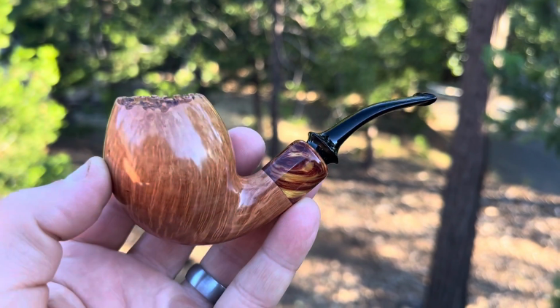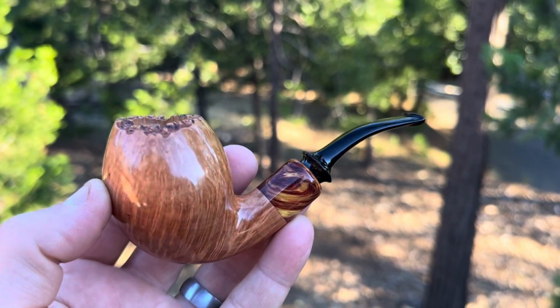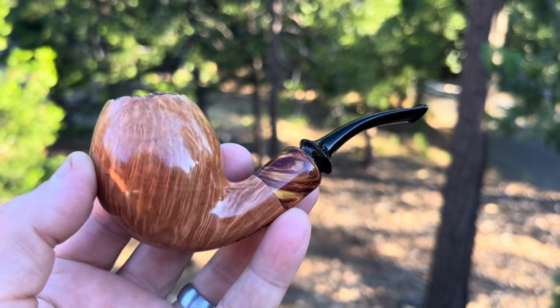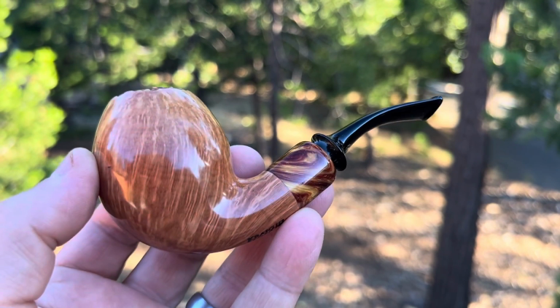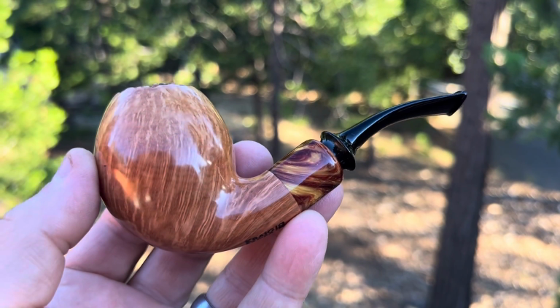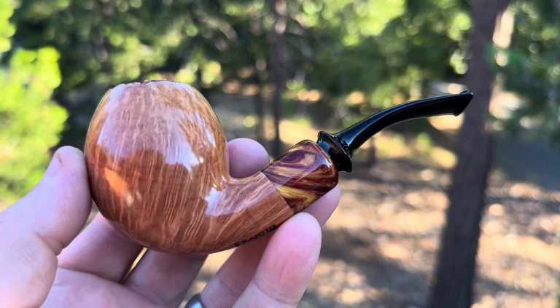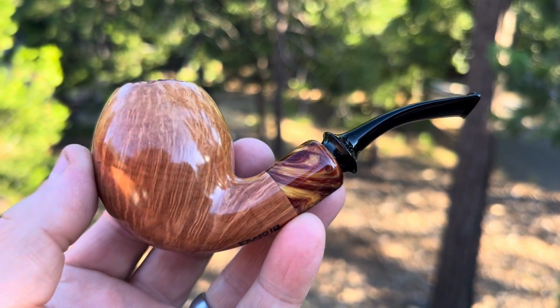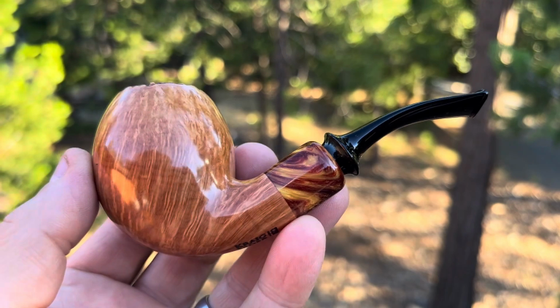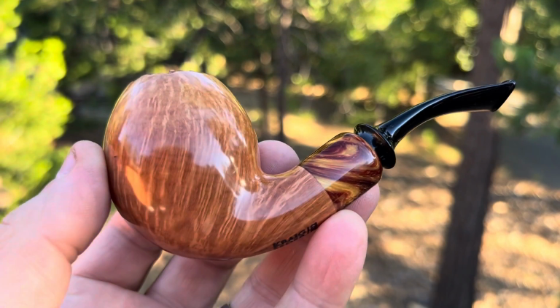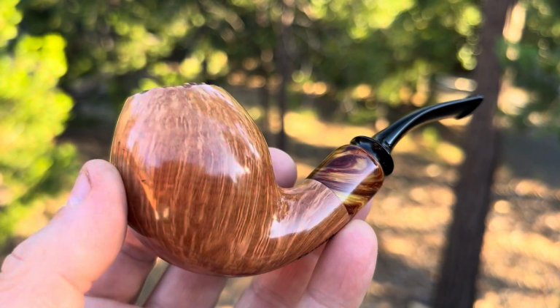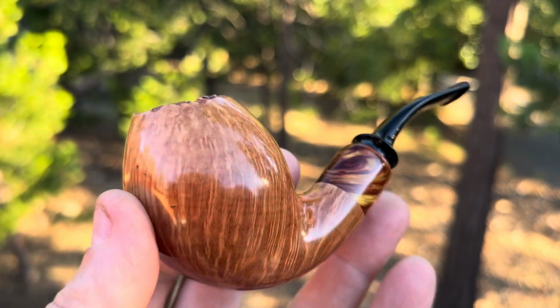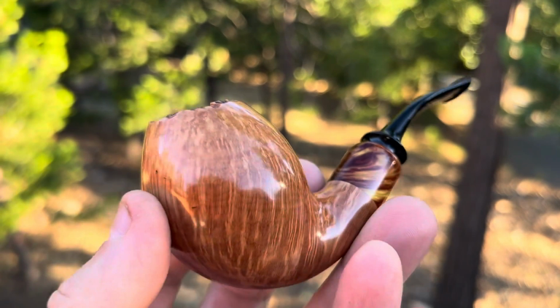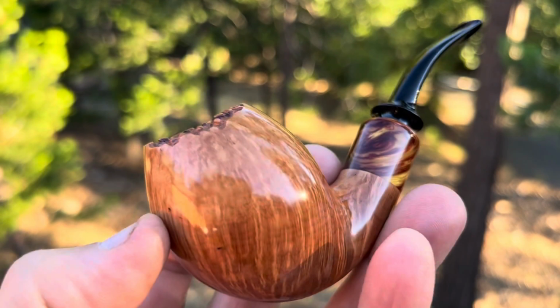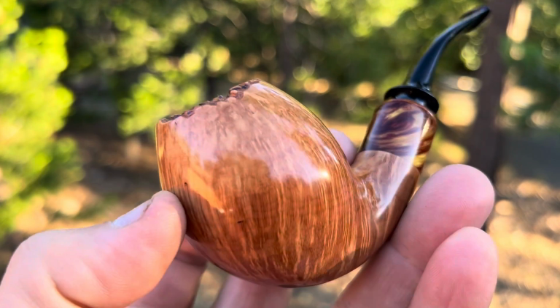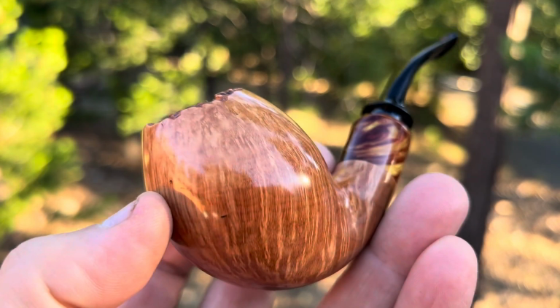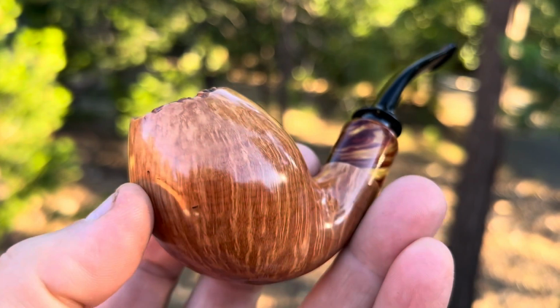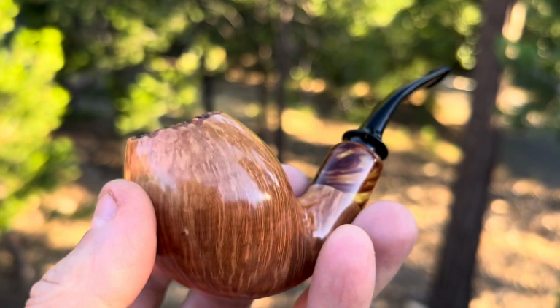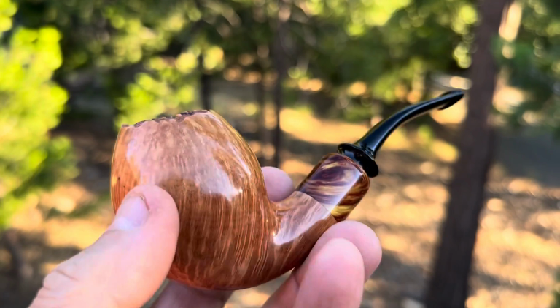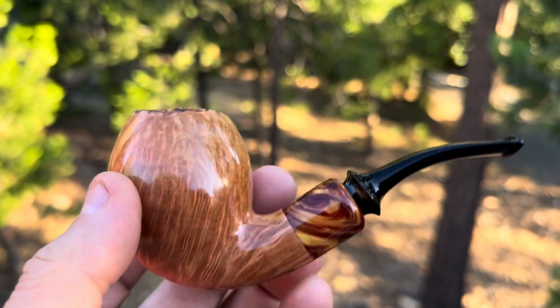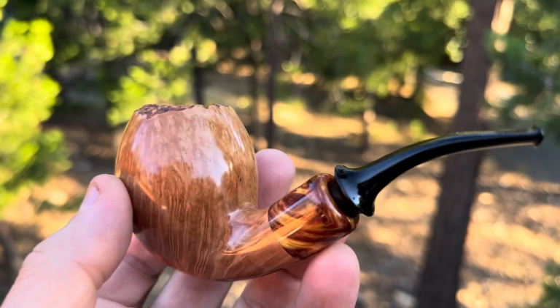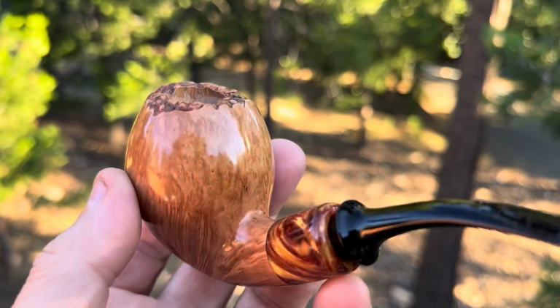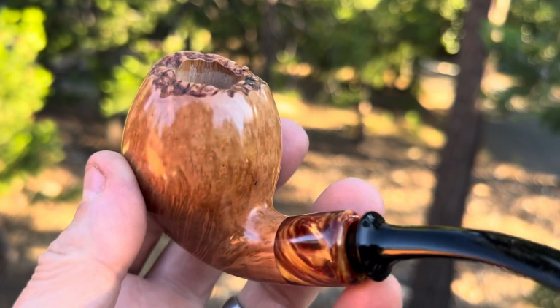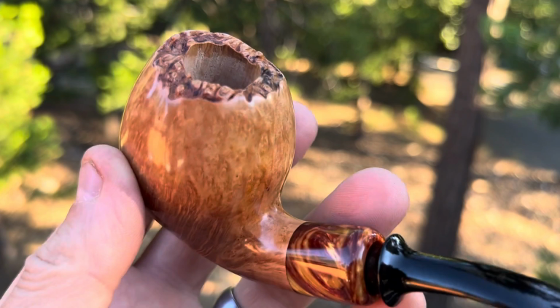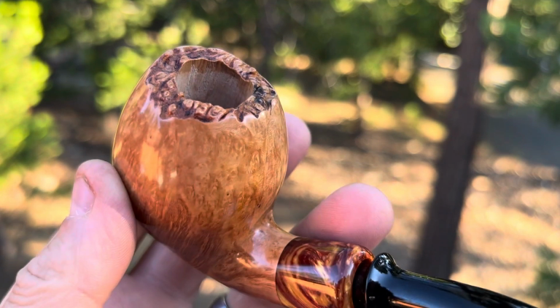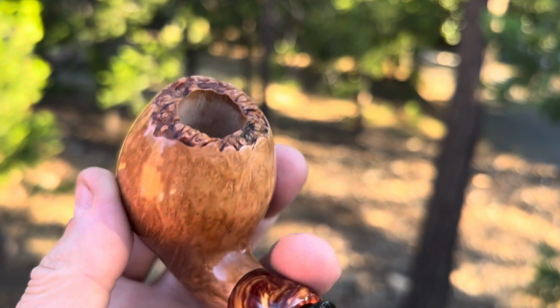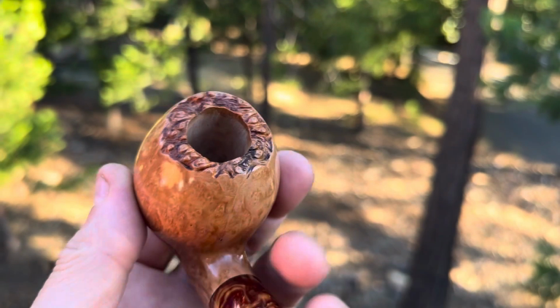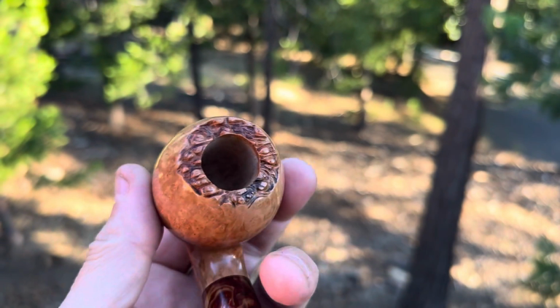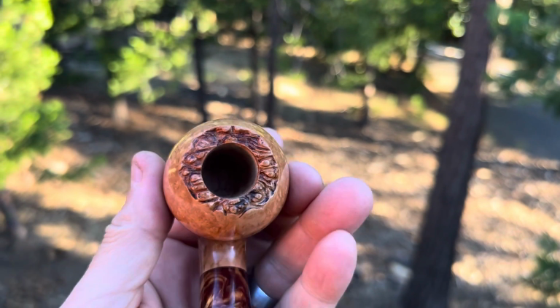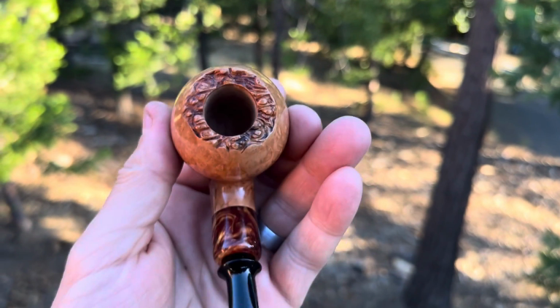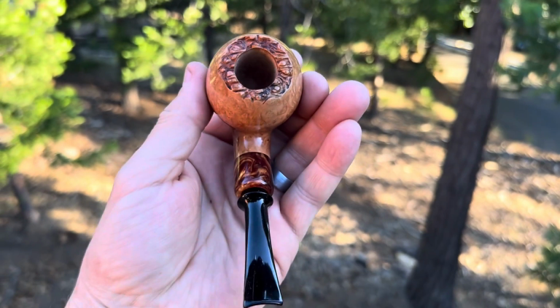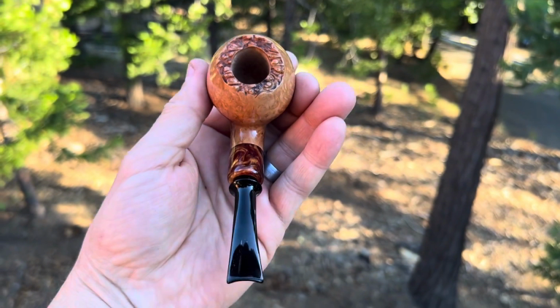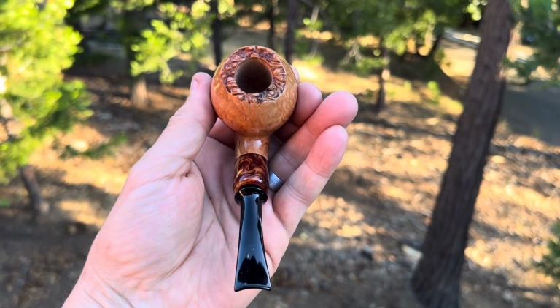Here's a Danish style pipe I just finished up. I left this one natural because it had some really nice grain on it. I kept the plateau top on it.